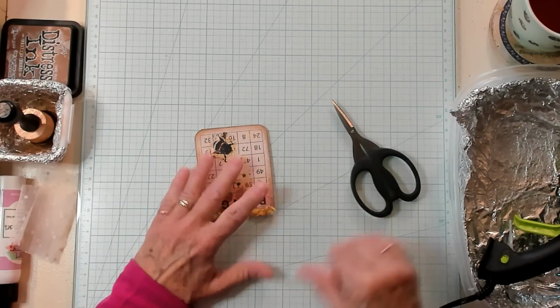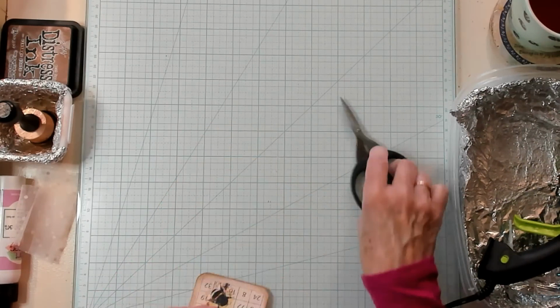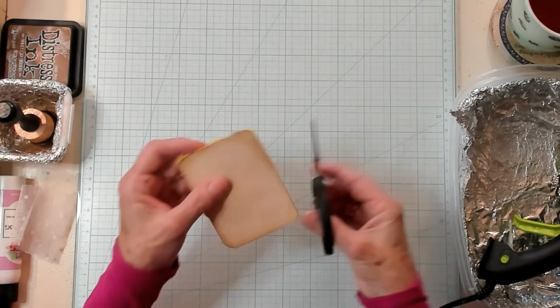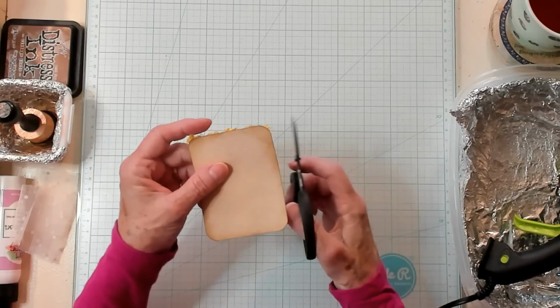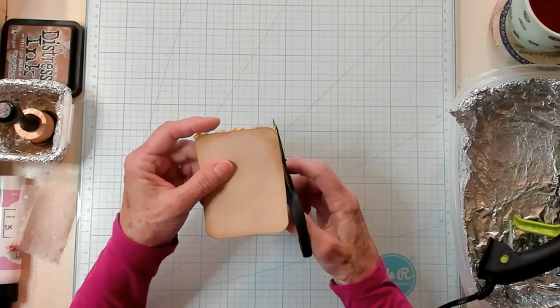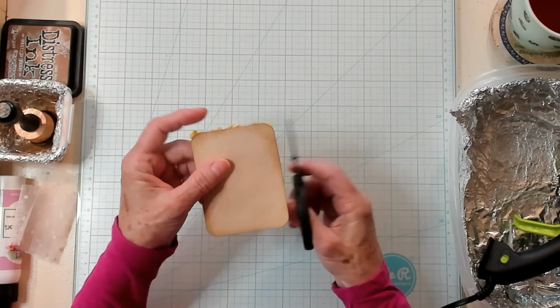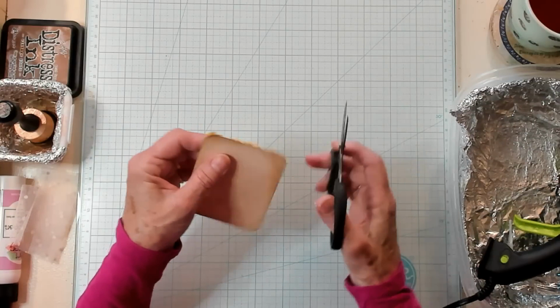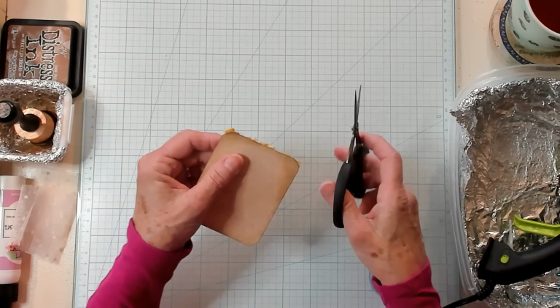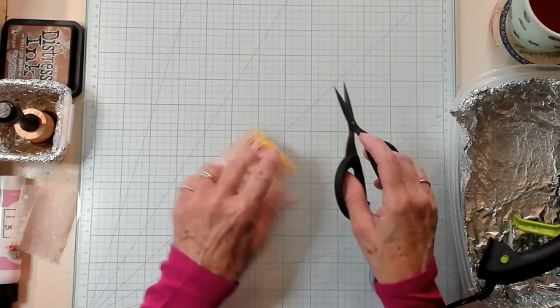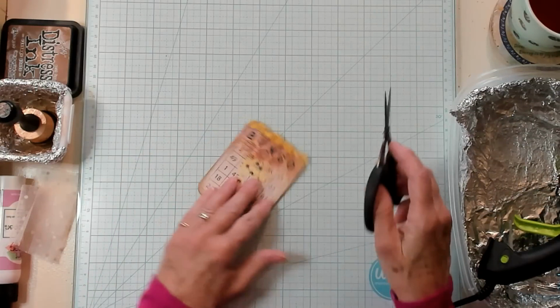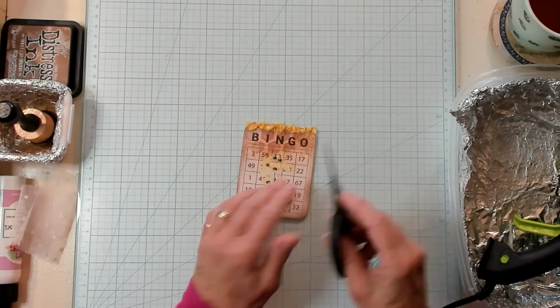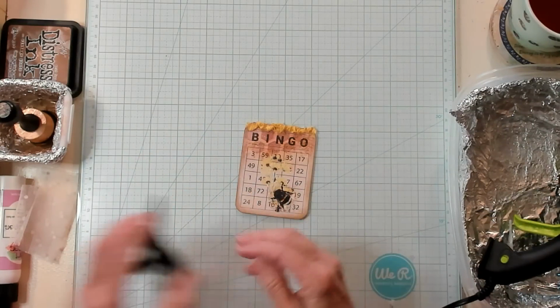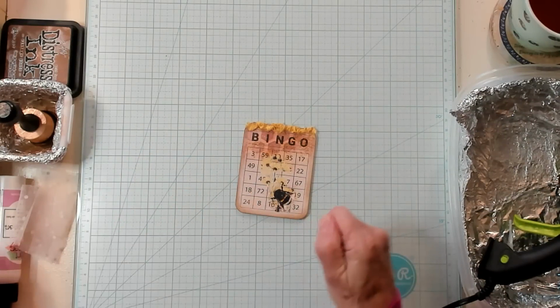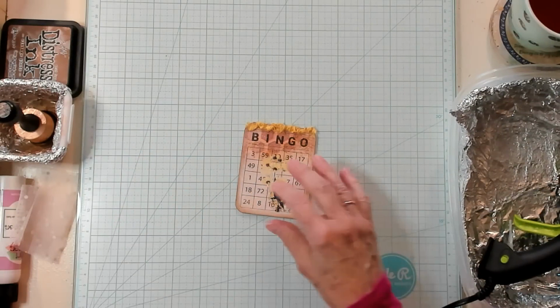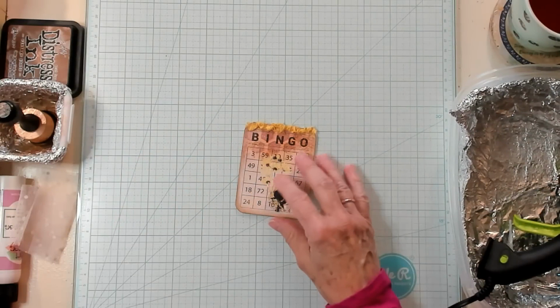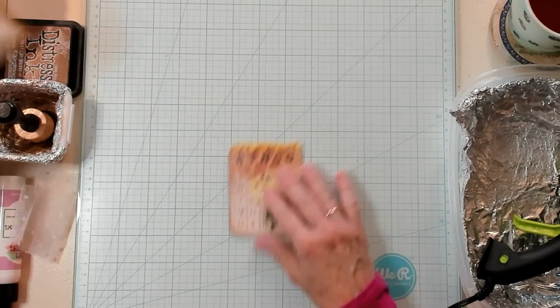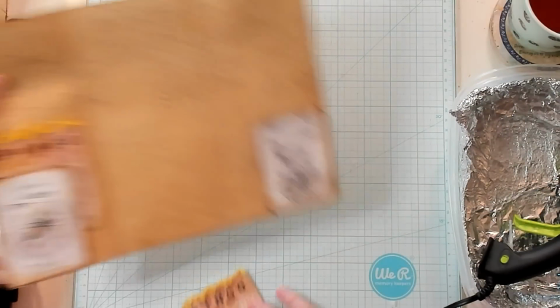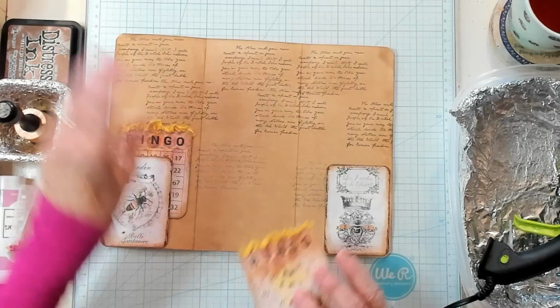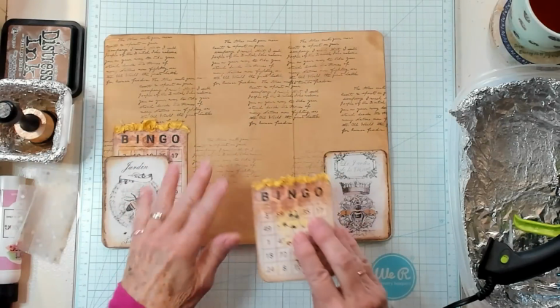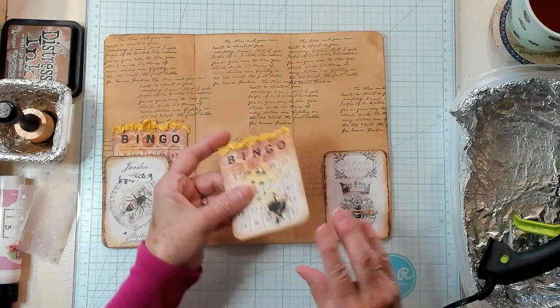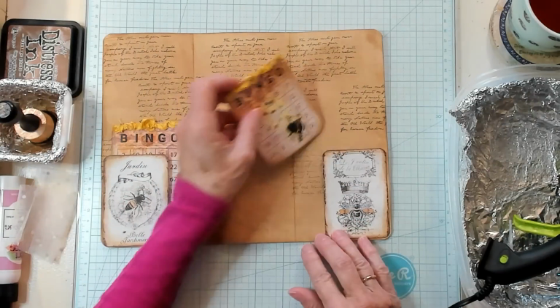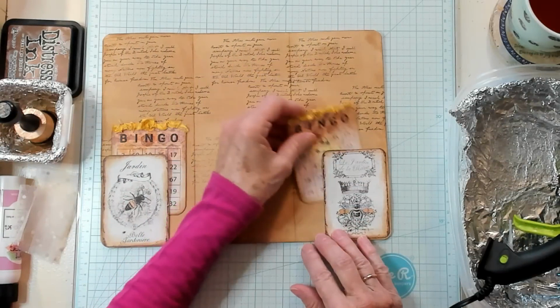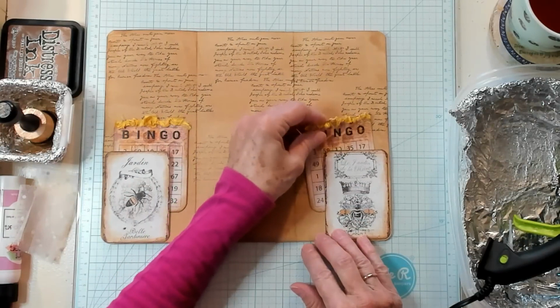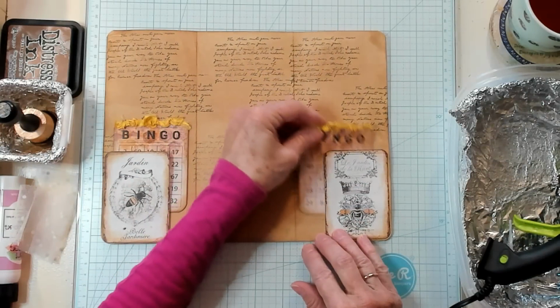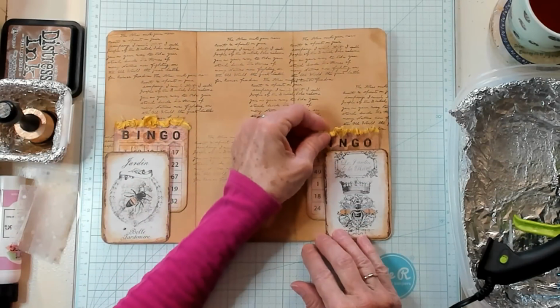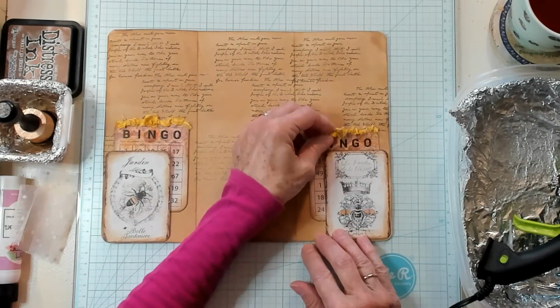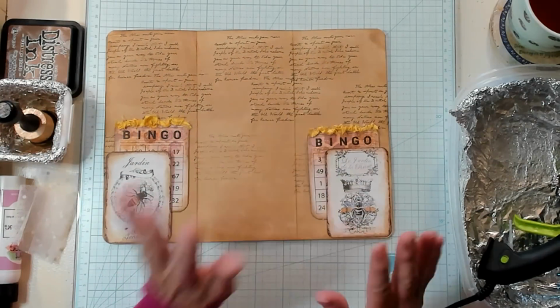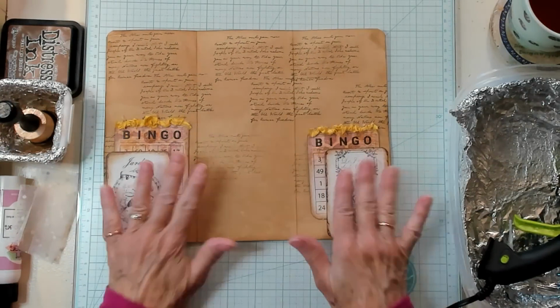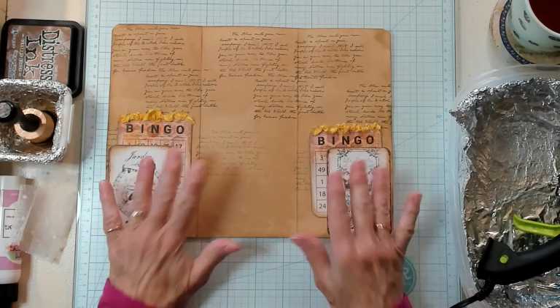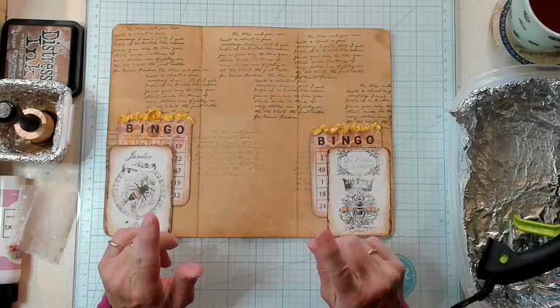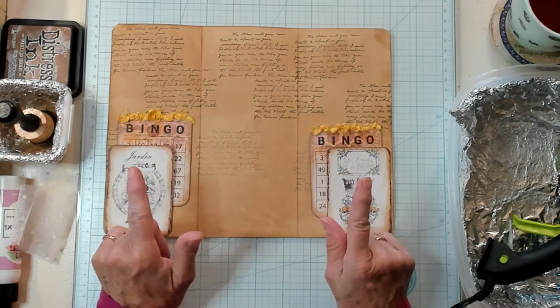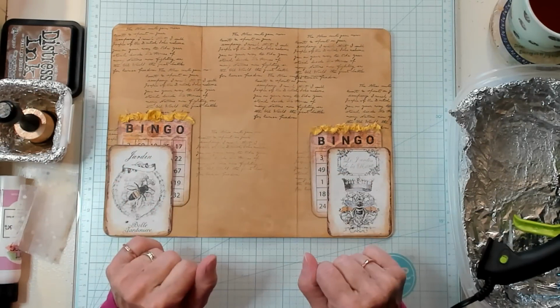So here we are bringing this back in — we're going to put that right there. Oh my goodness, you guys, we already have two tuck spots!